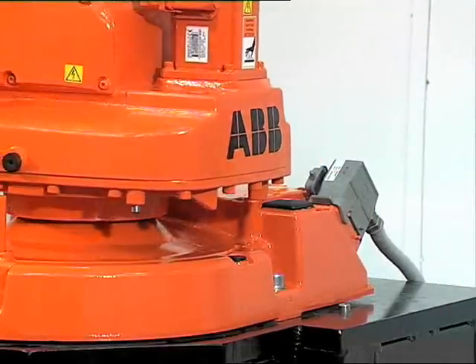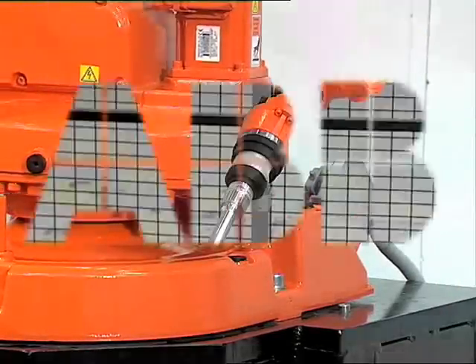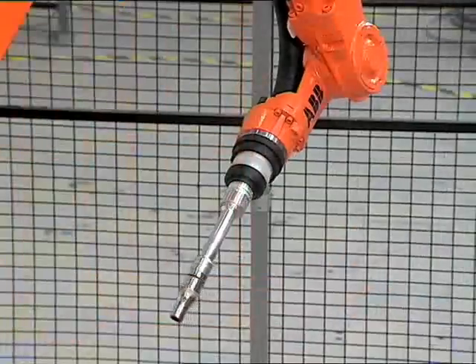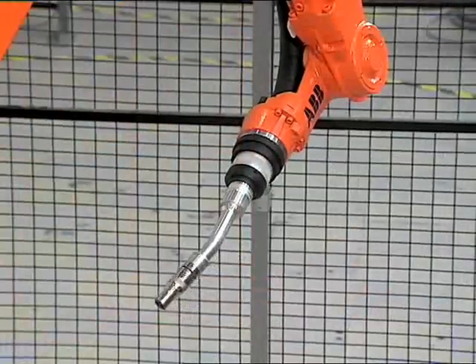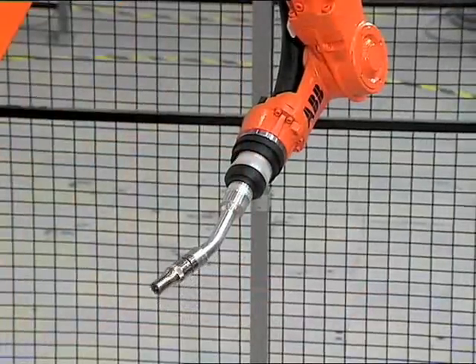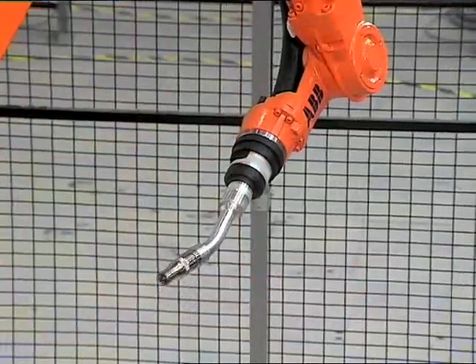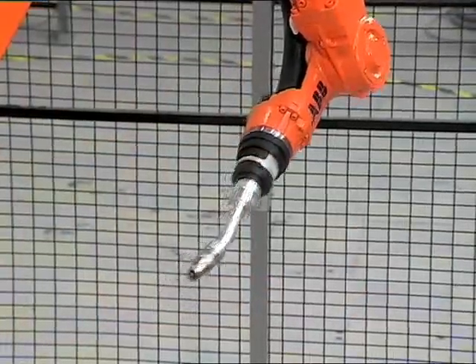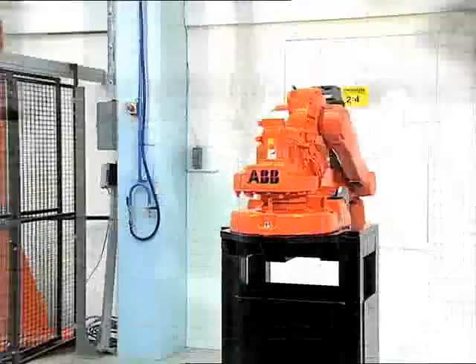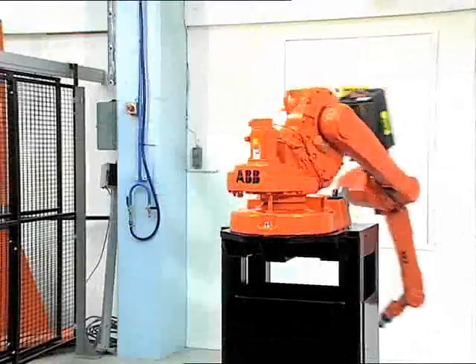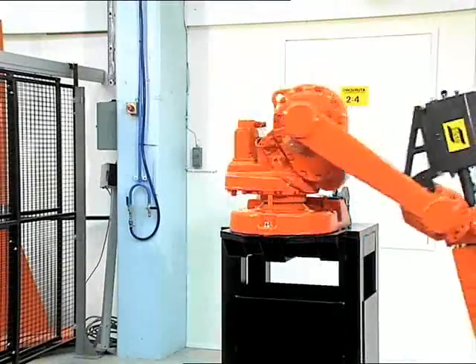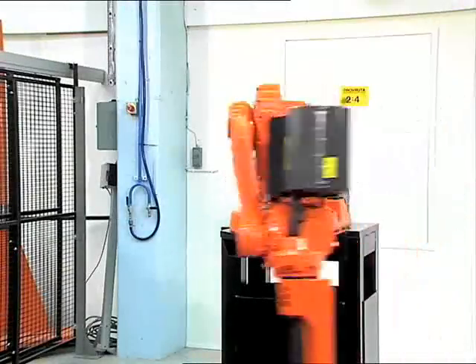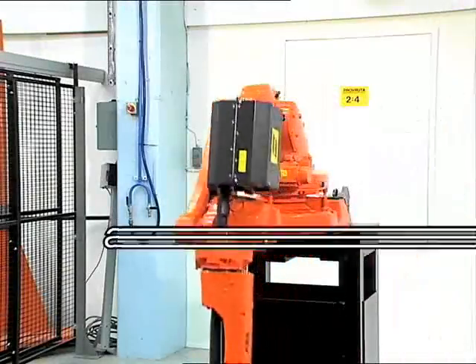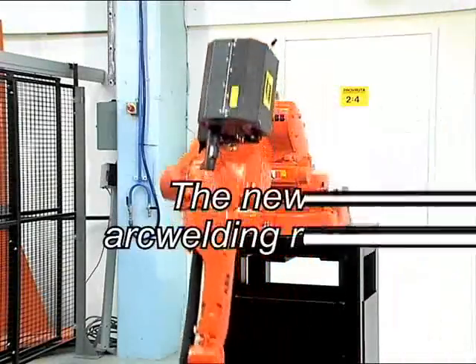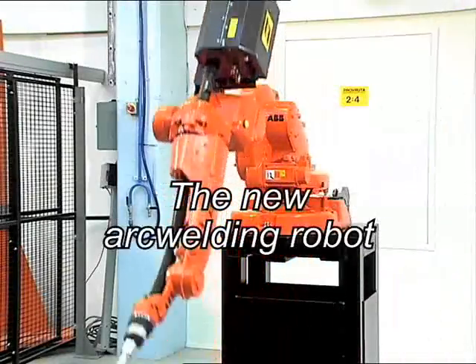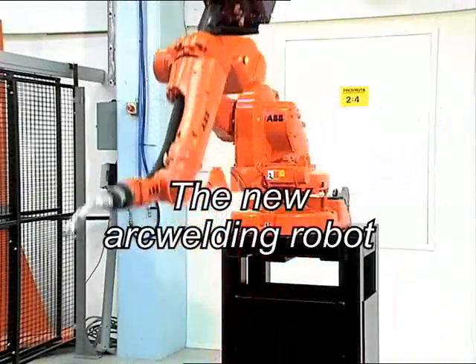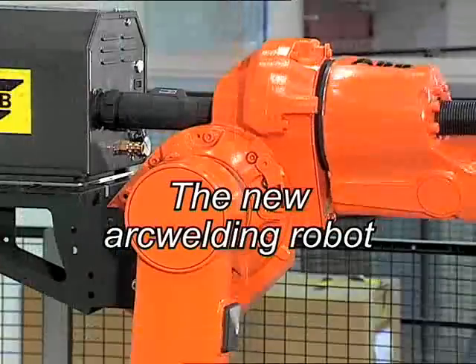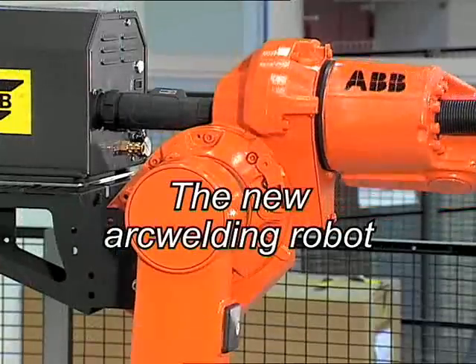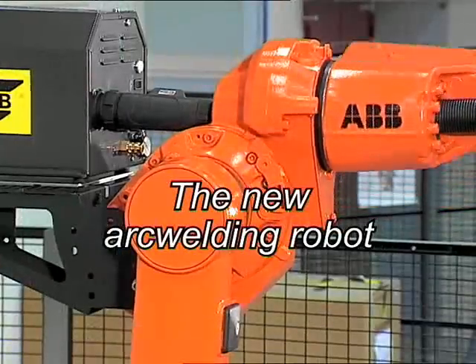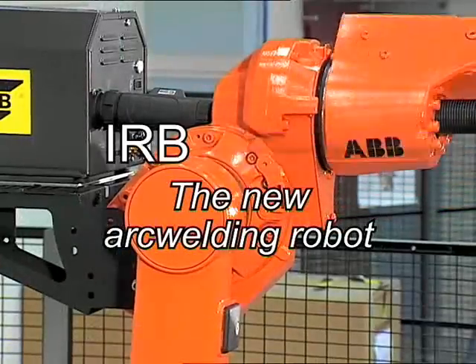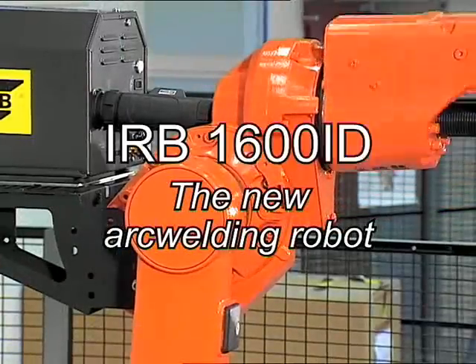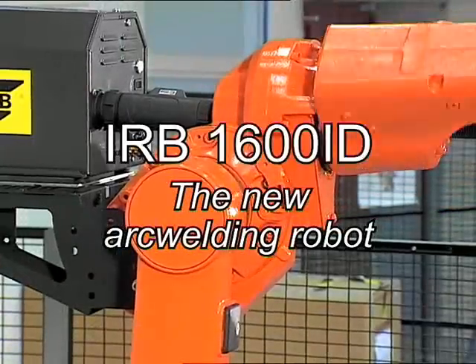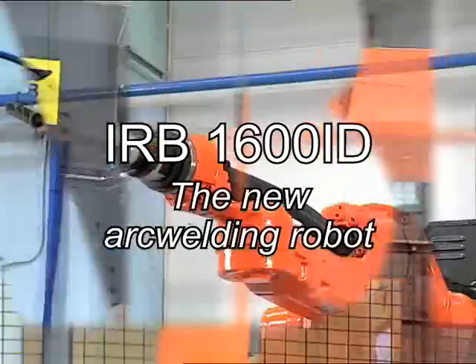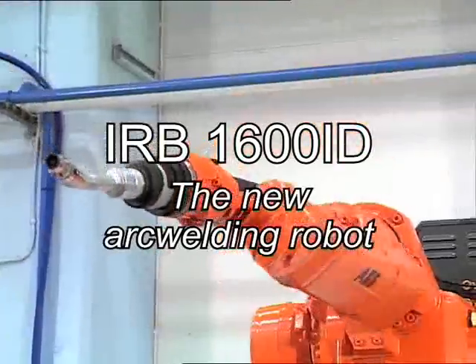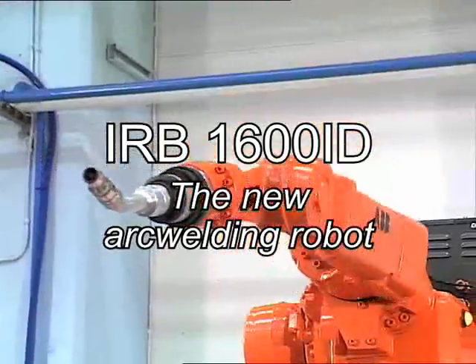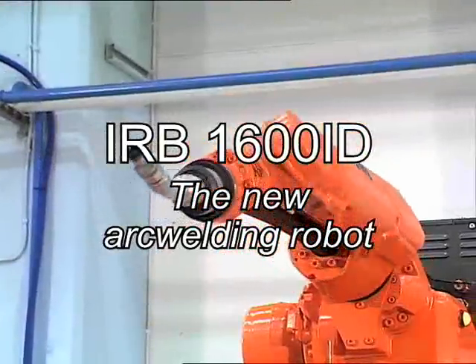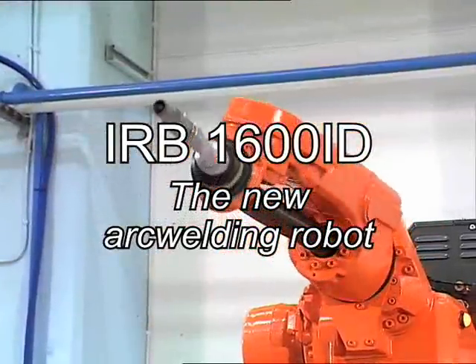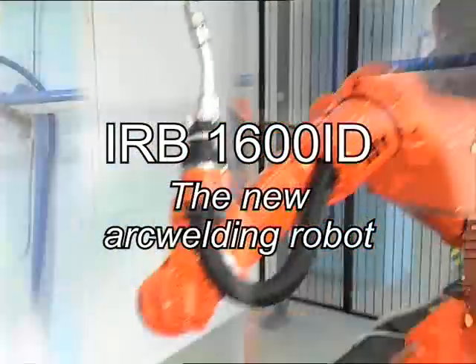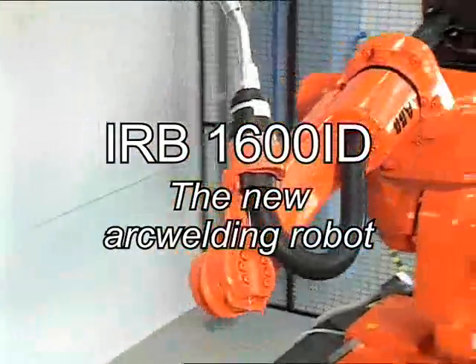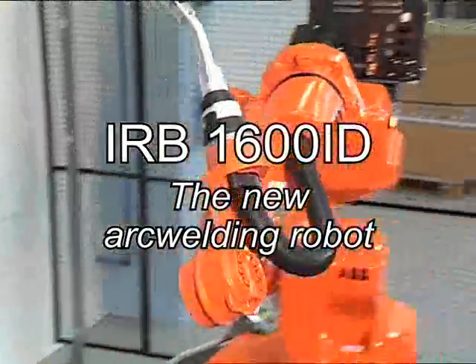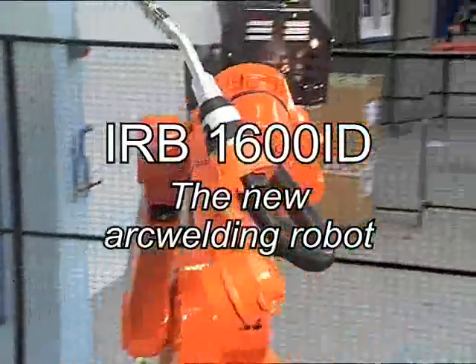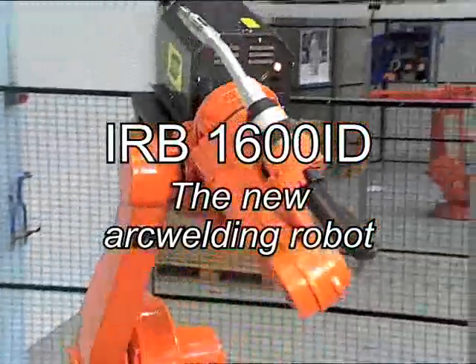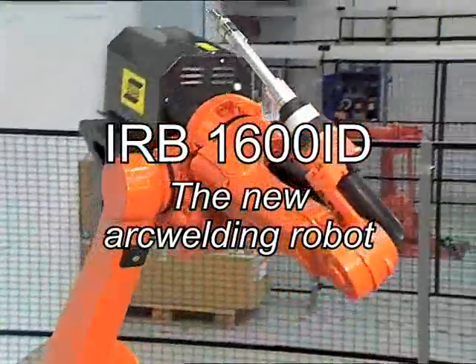ABB is not the first, but we have developed the most outstanding arc welding robot on the market, the IRB1600ID, the ultimate arc welding machine.